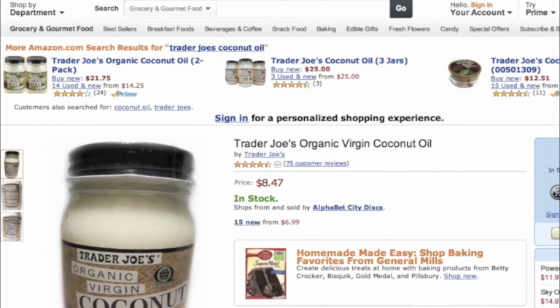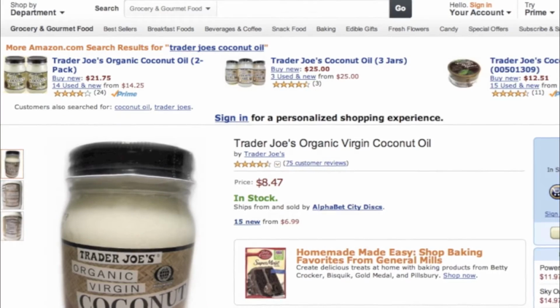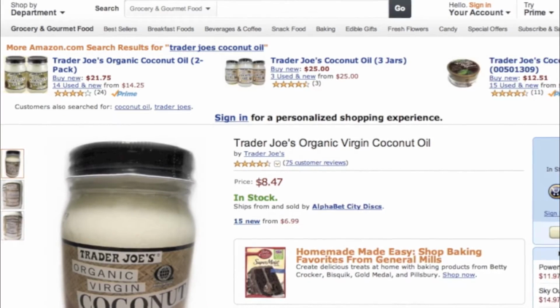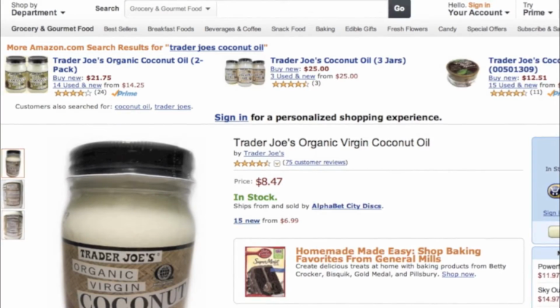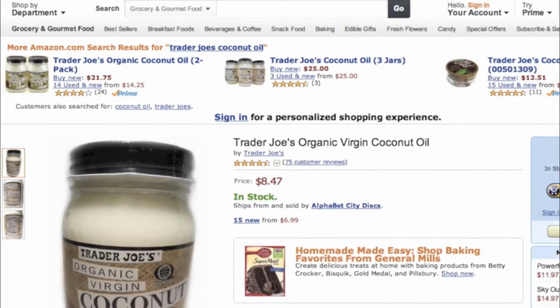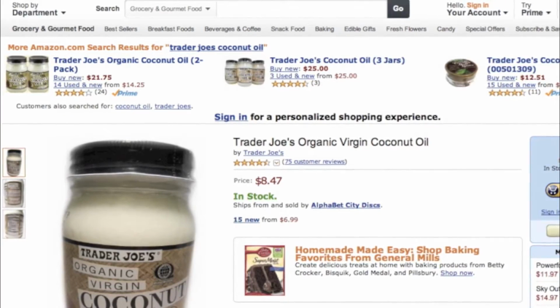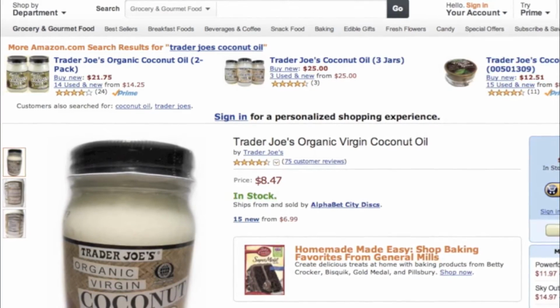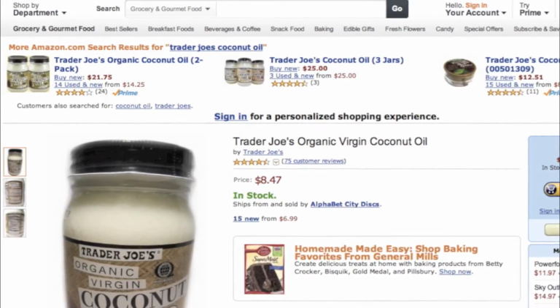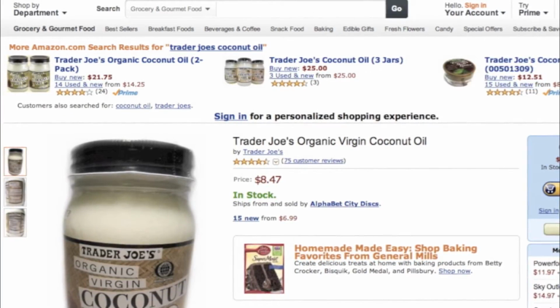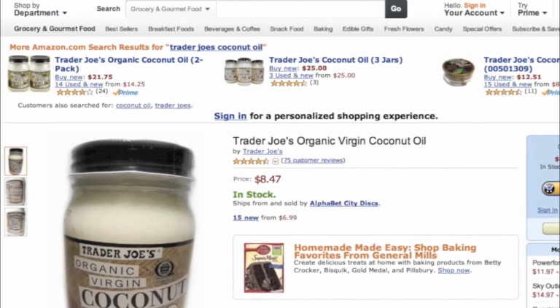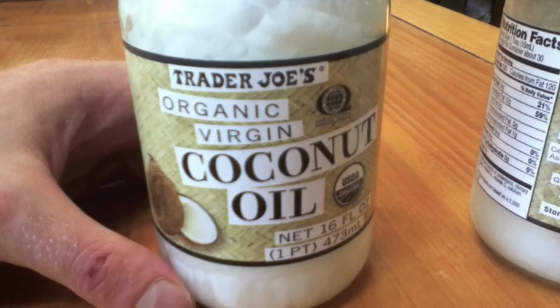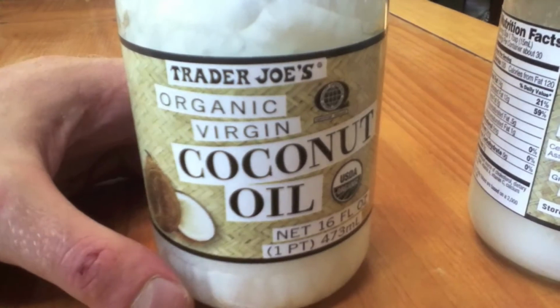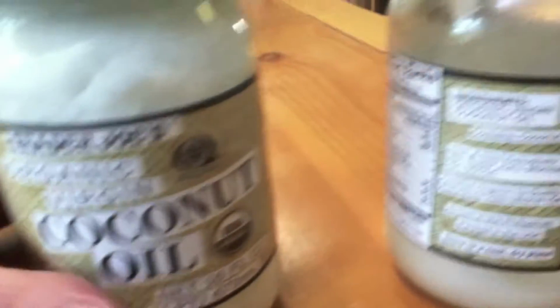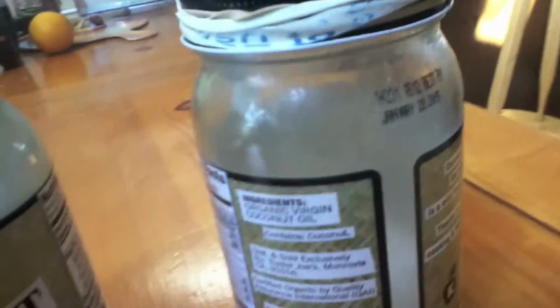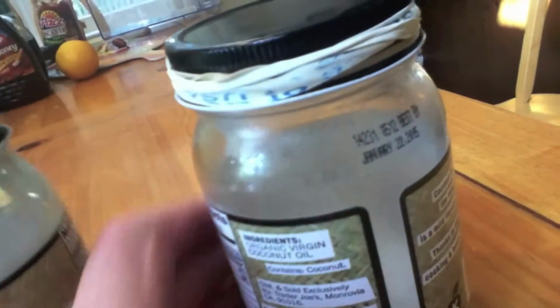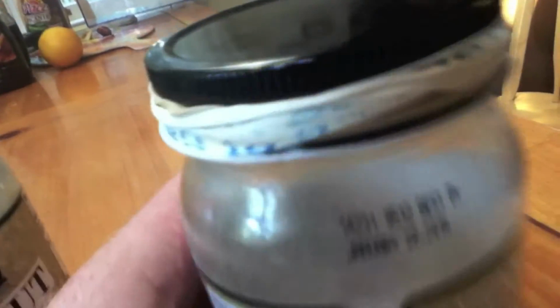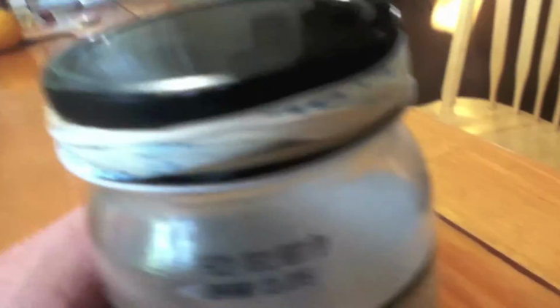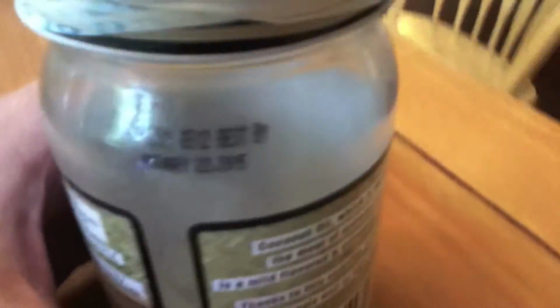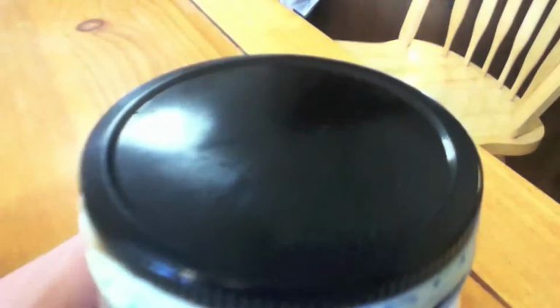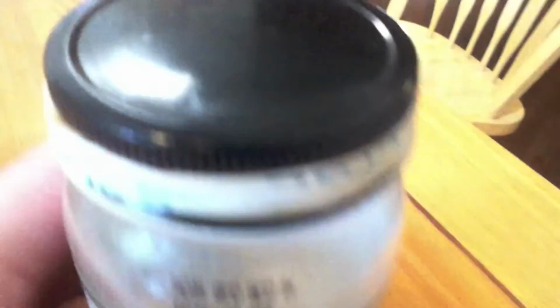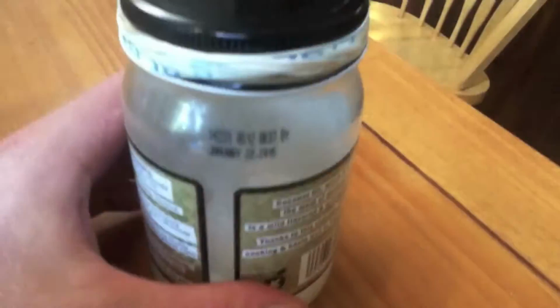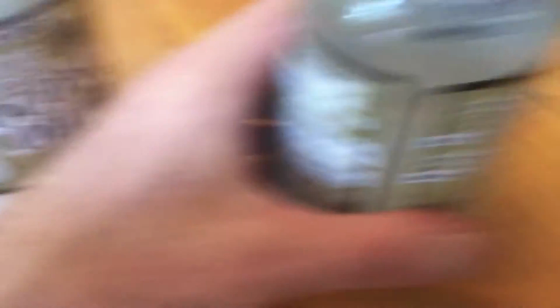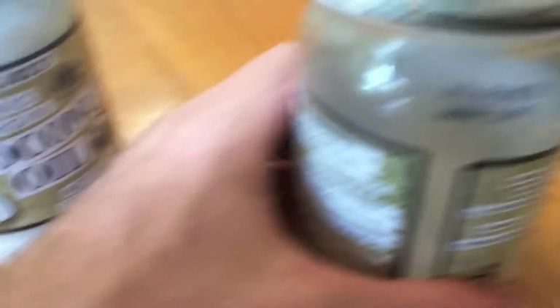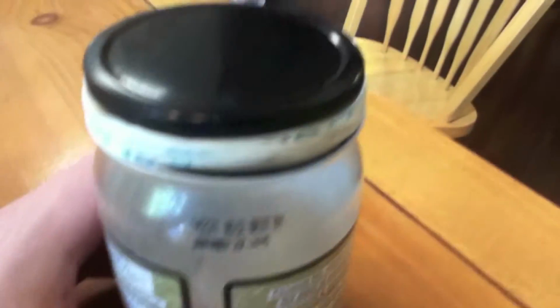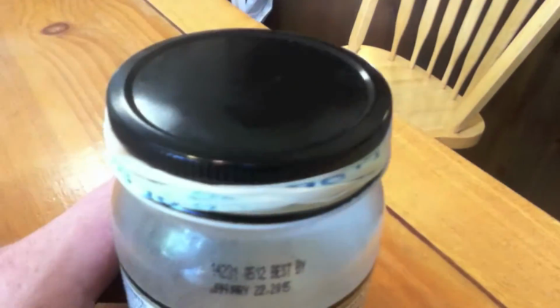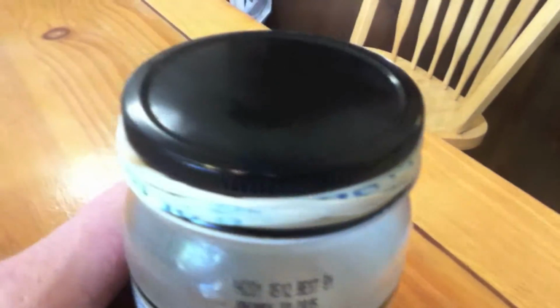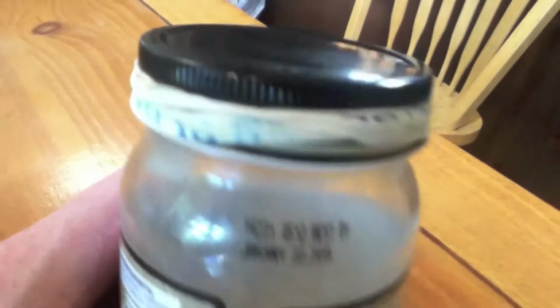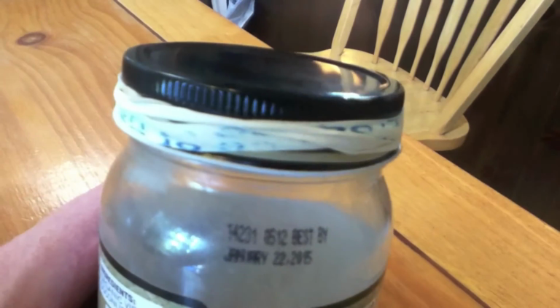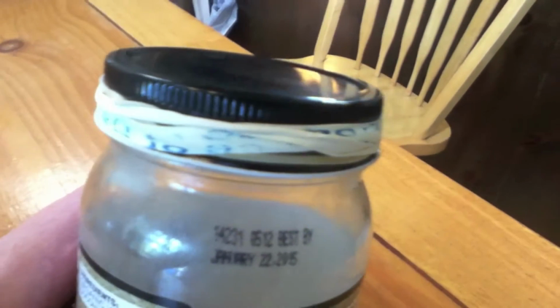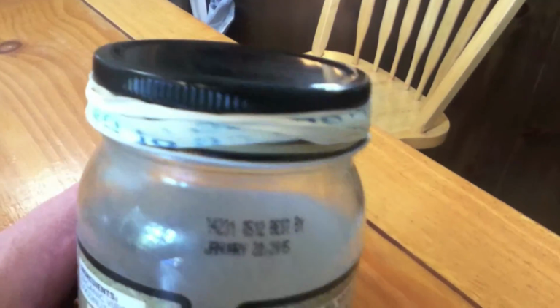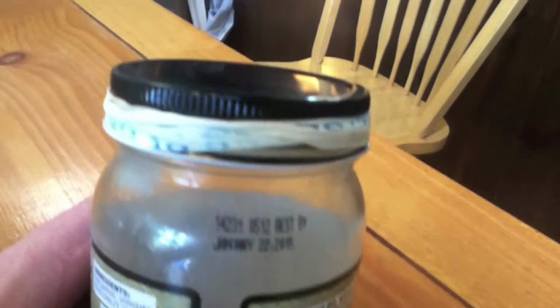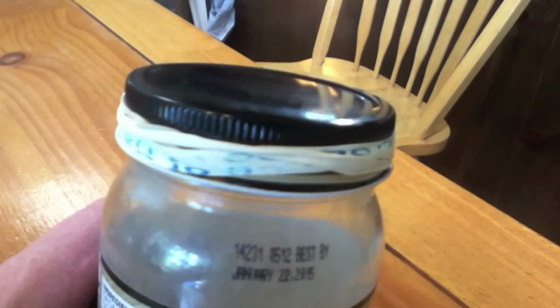However, there are a couple of negatives about it. For one thing, you can see that the jar can be difficult to take off. So on this older jar, I actually put a rubber band around the outside to help make it much easier.